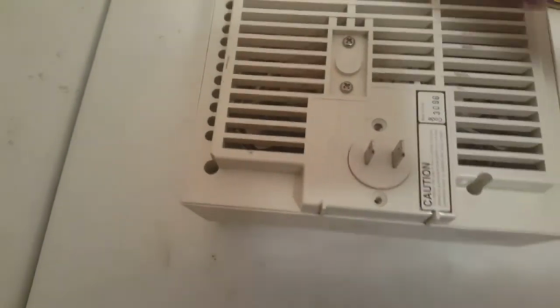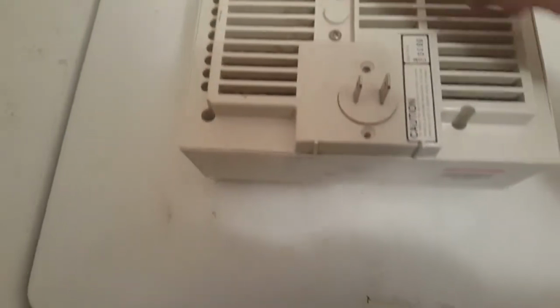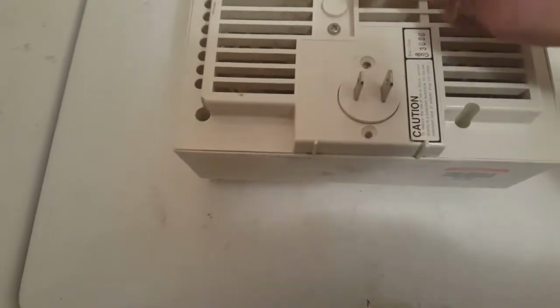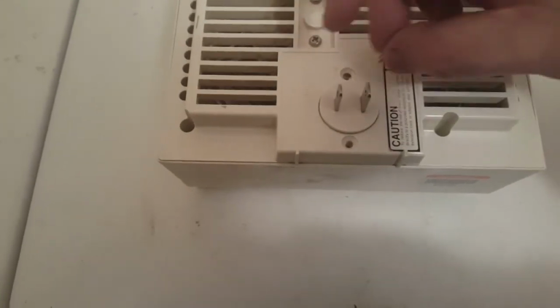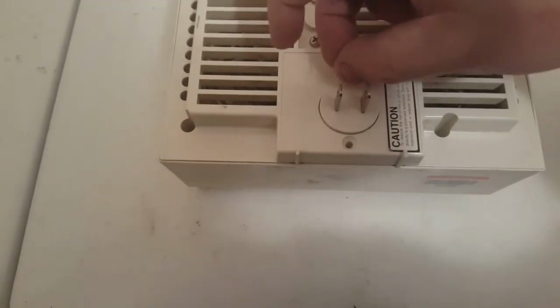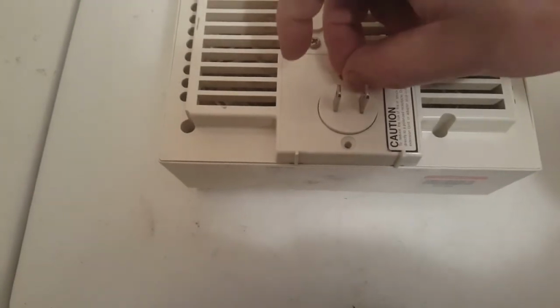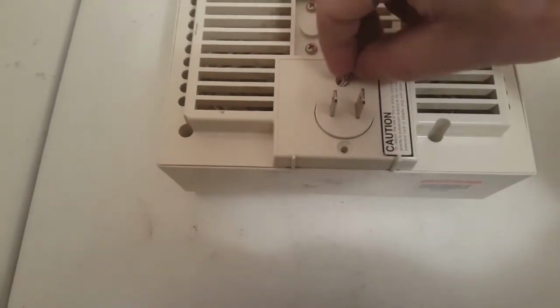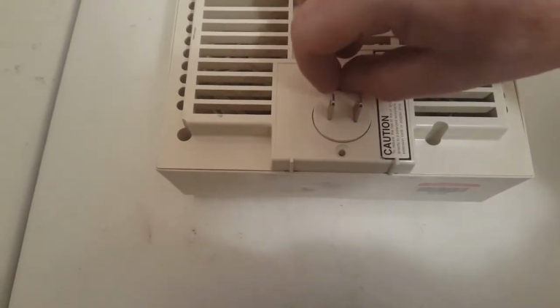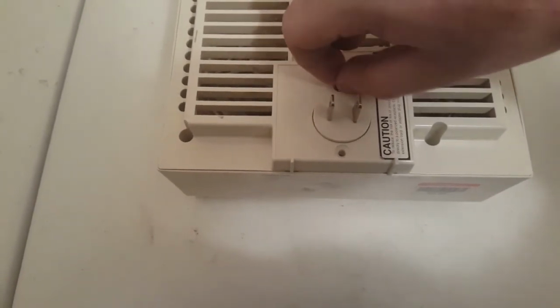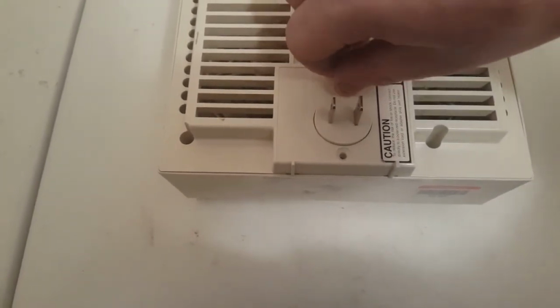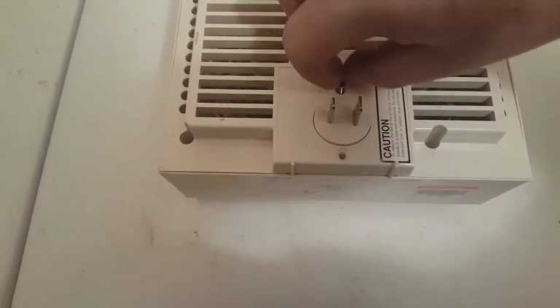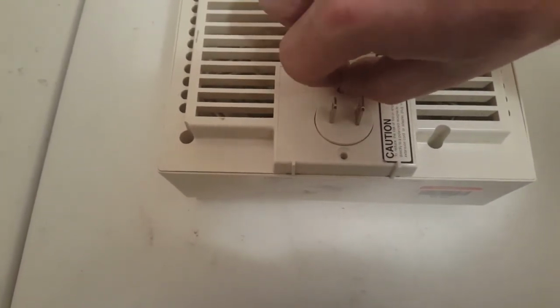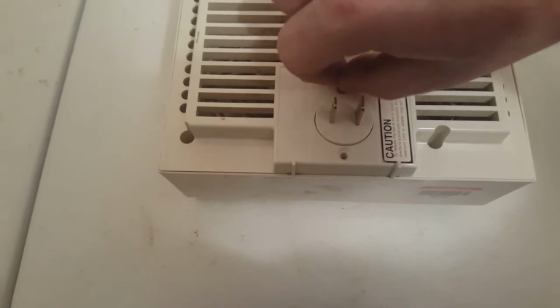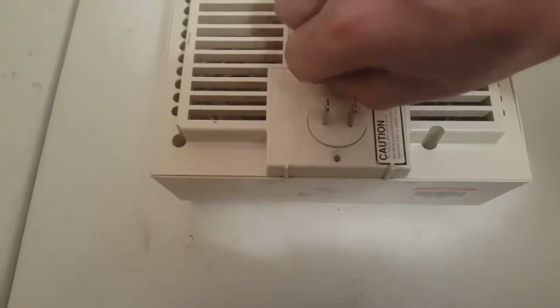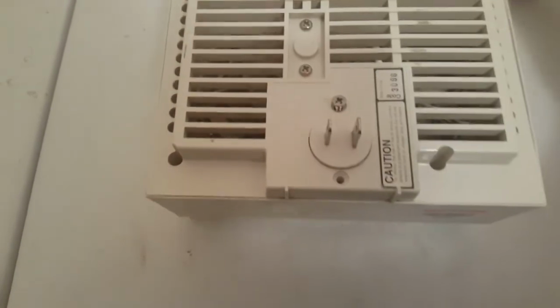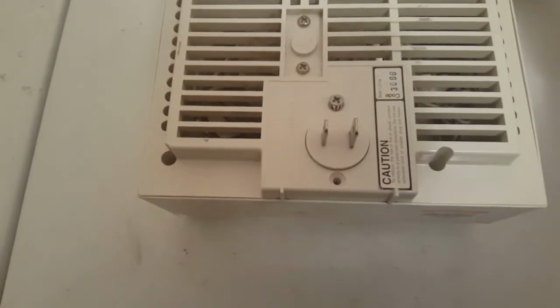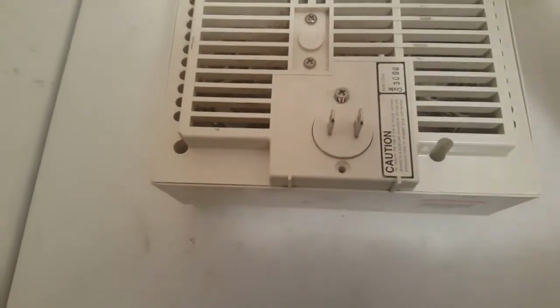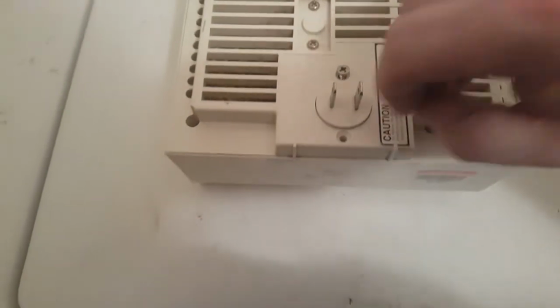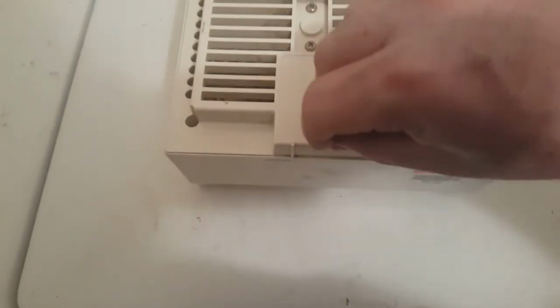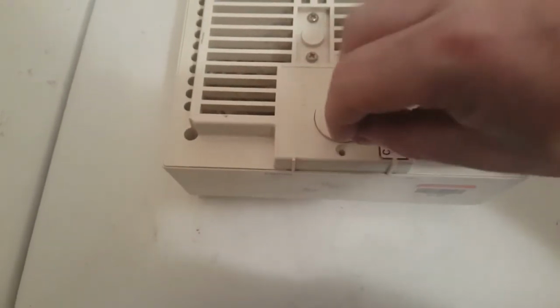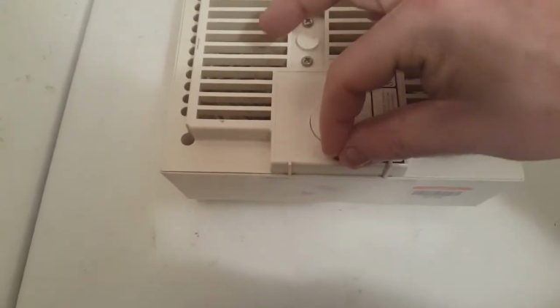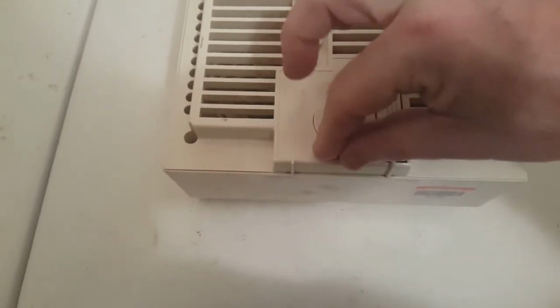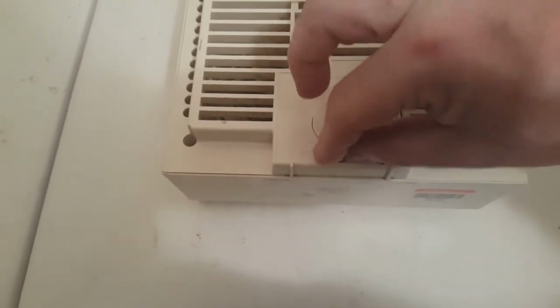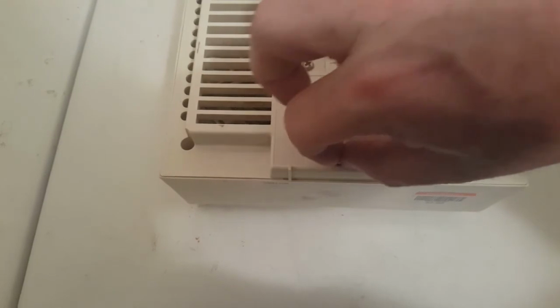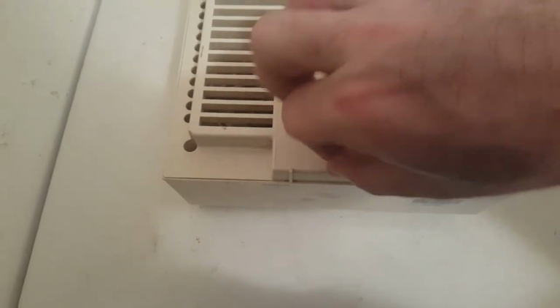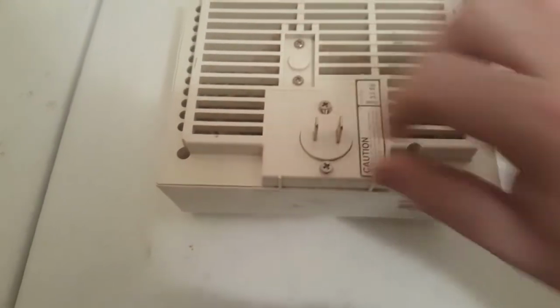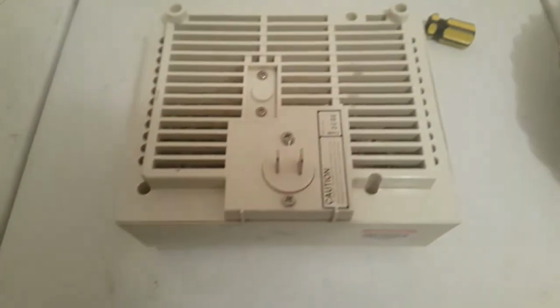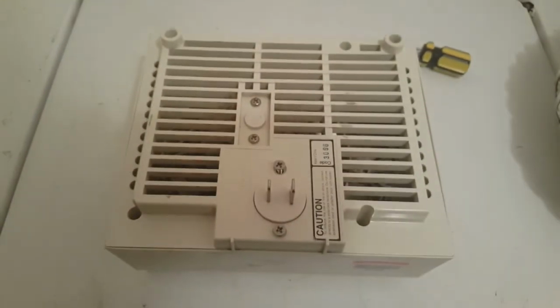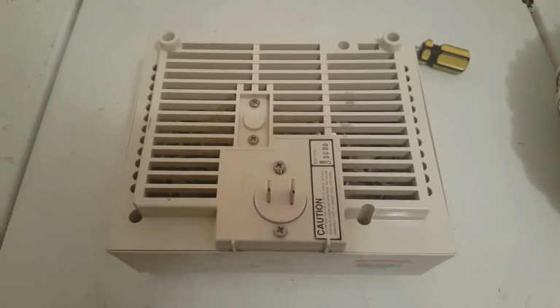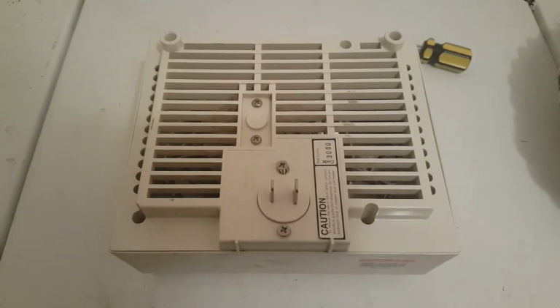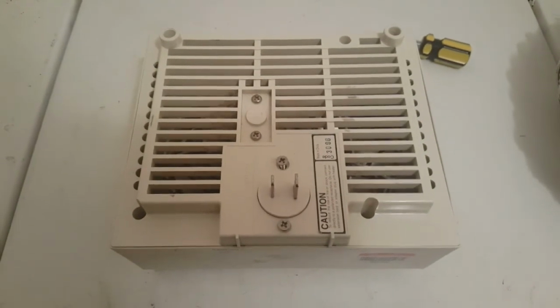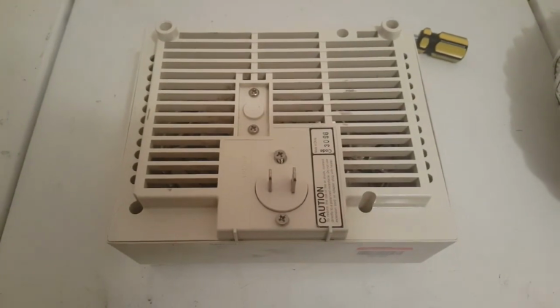I'll just put it back in the default mode where I found it, since I switched it out beforehand. Yeah, that's all there is to it. Probably still not going to use it on a heavy basis, but why the hell not.